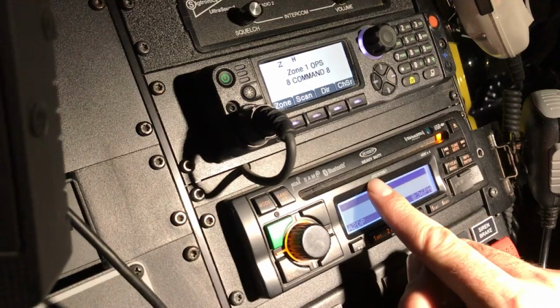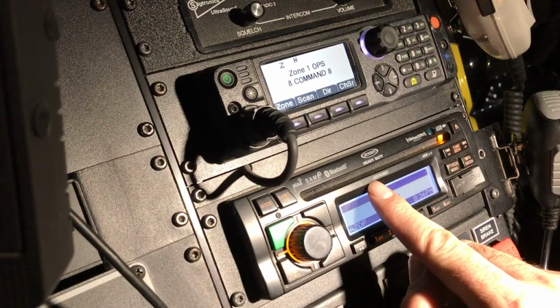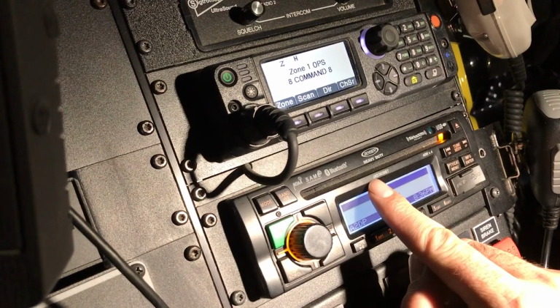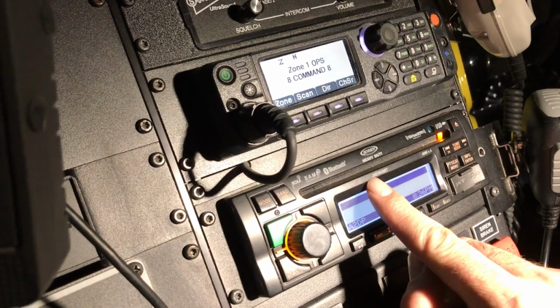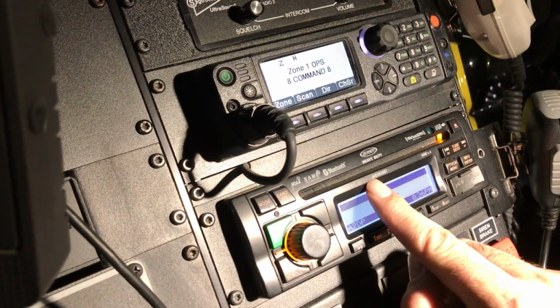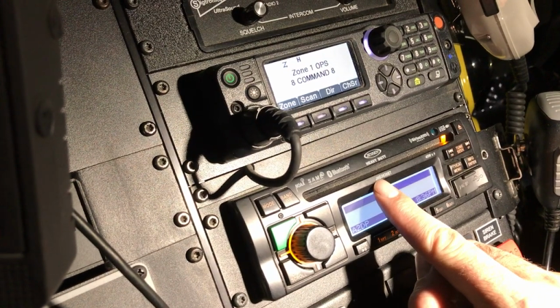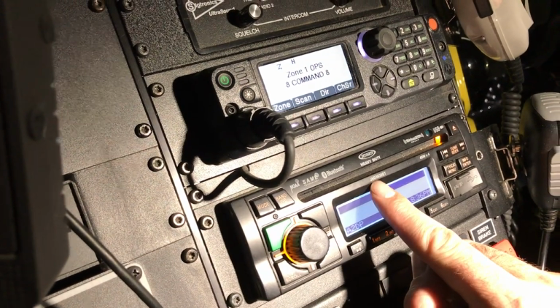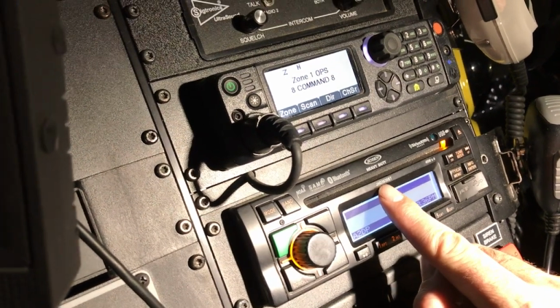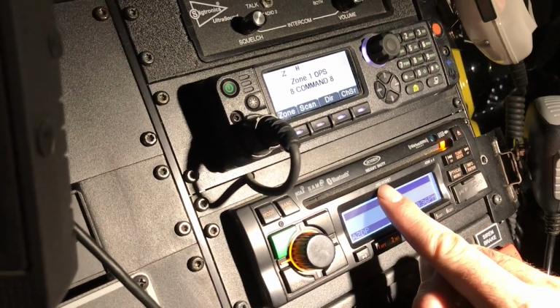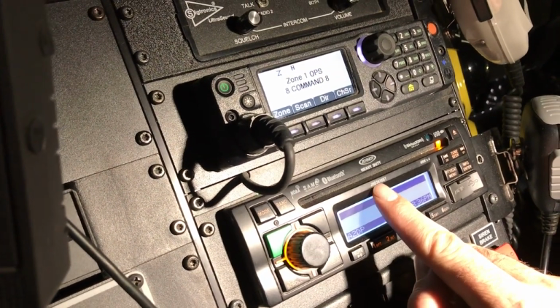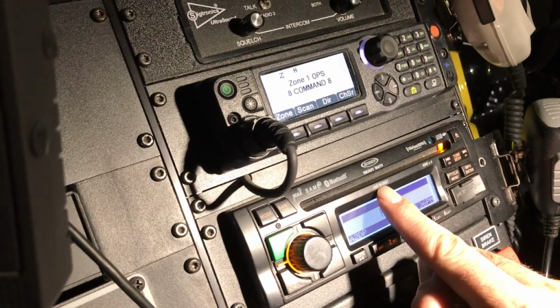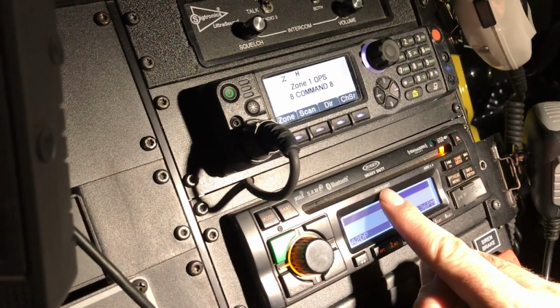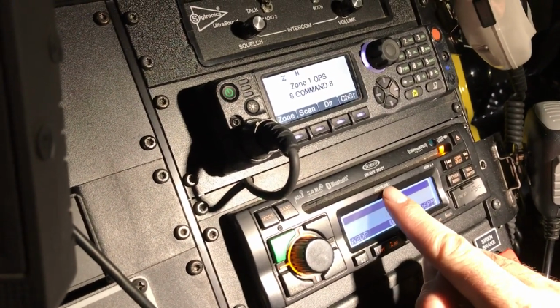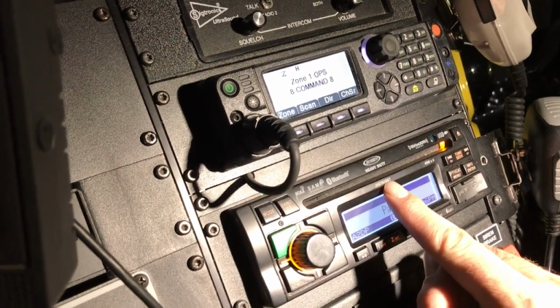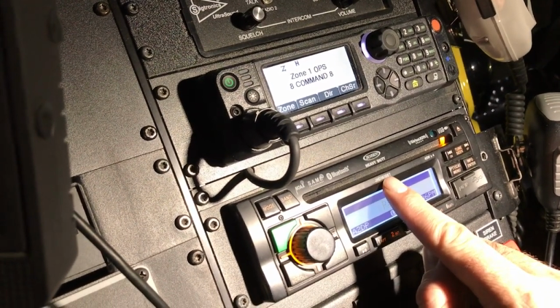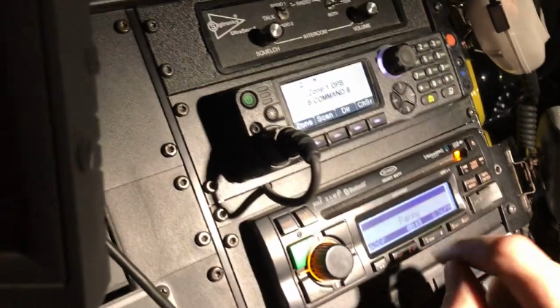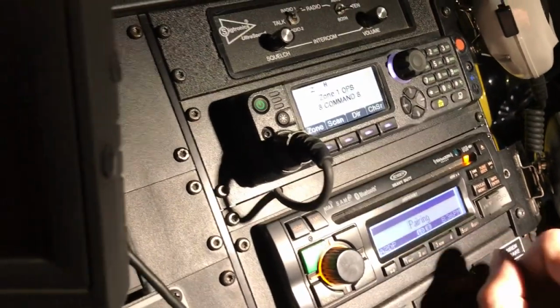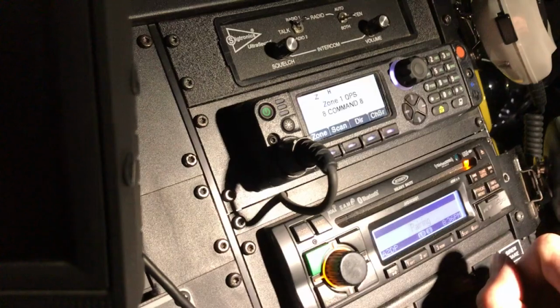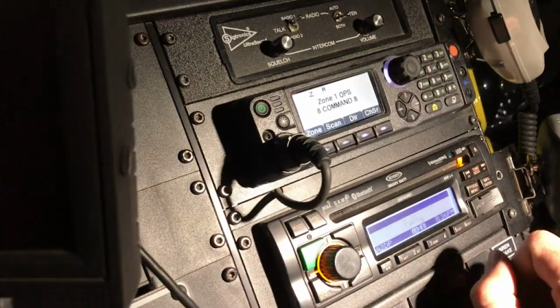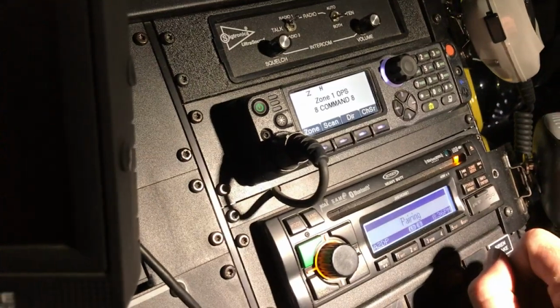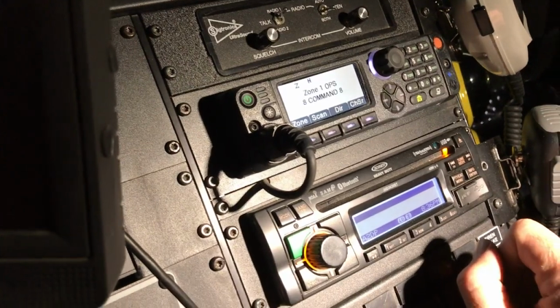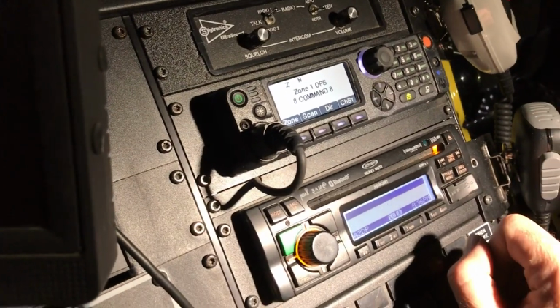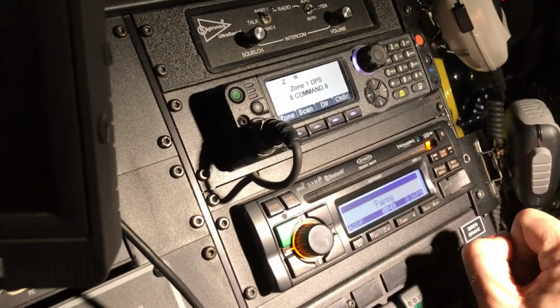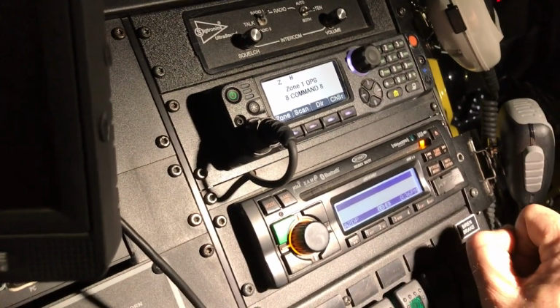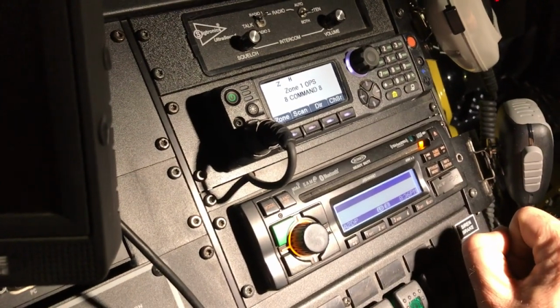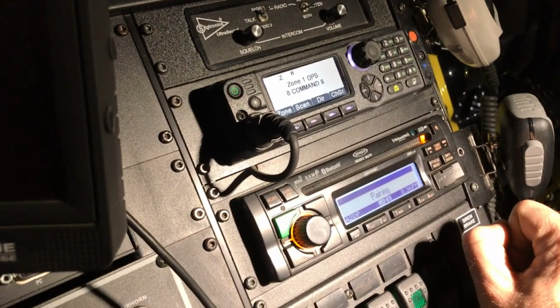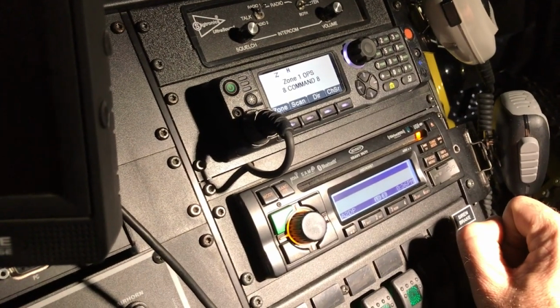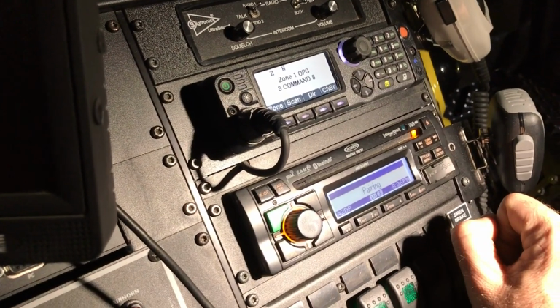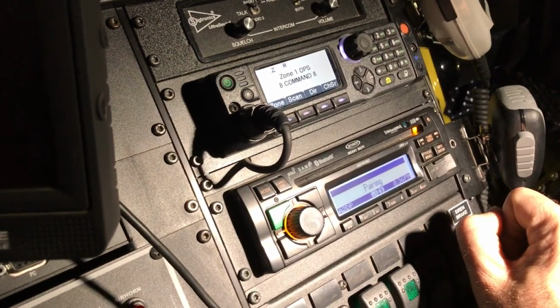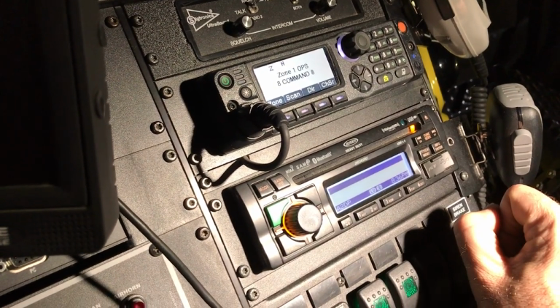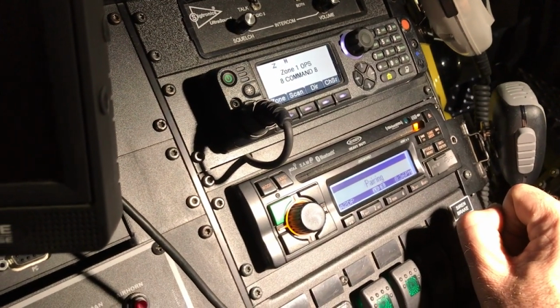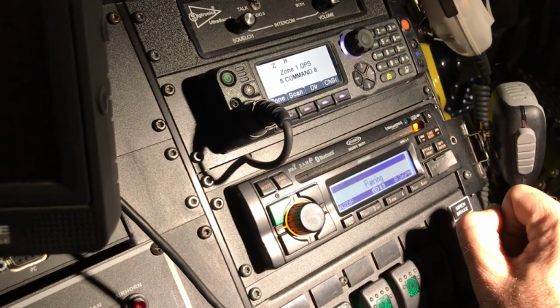You should see the pair device, which should be JHD3630BT. It'll ask you for a passcode — the passcode is 0000.